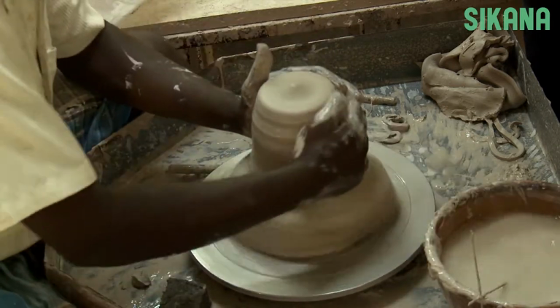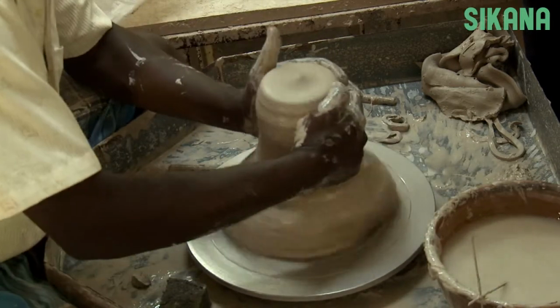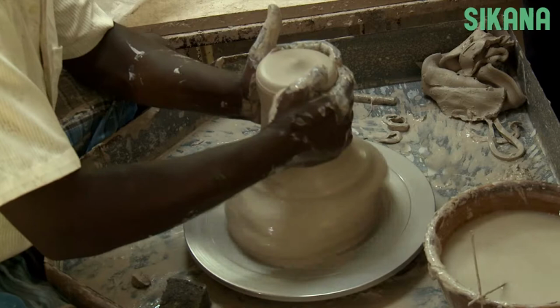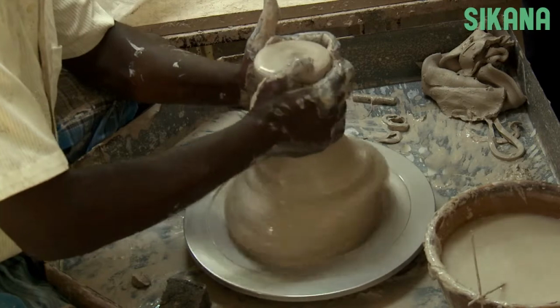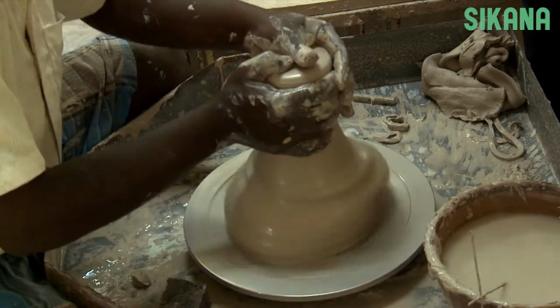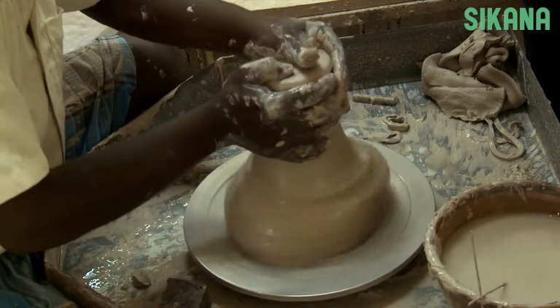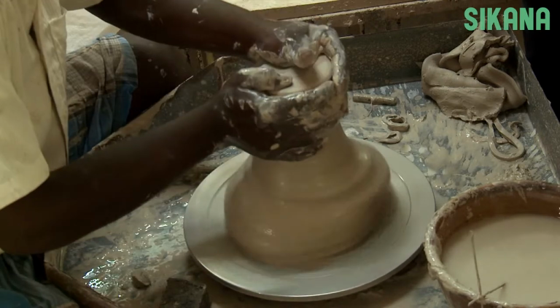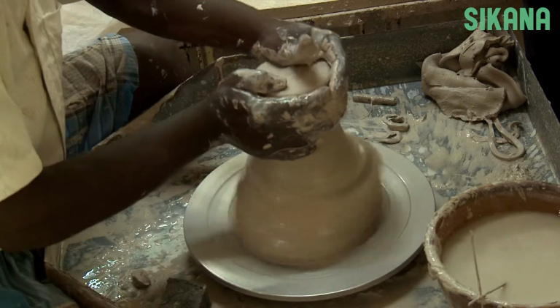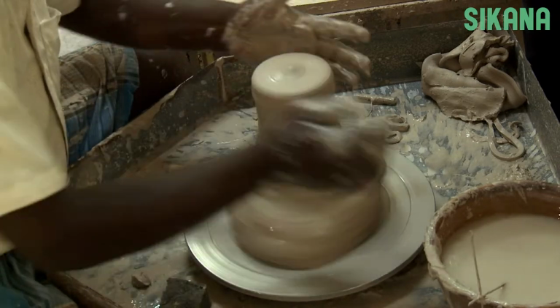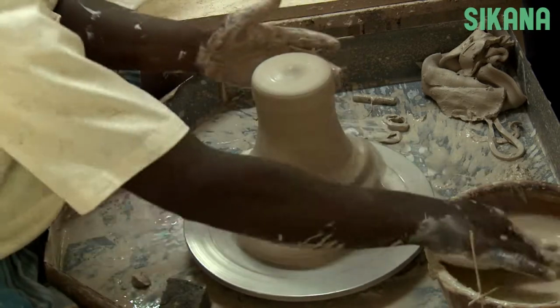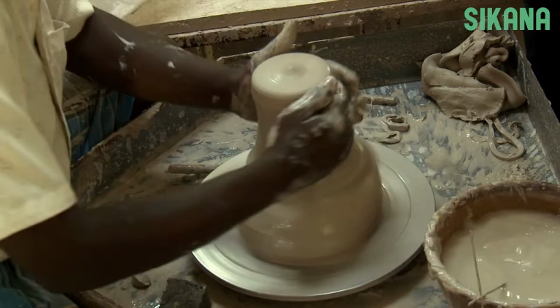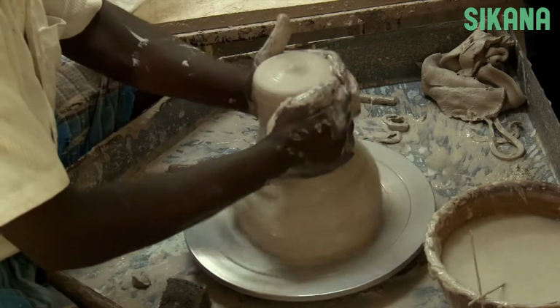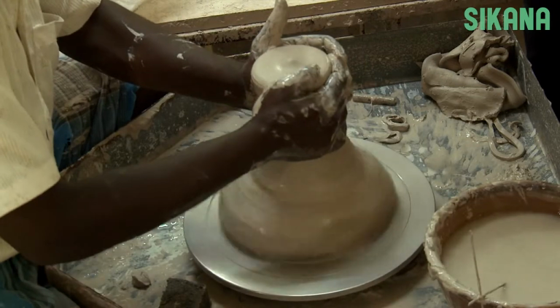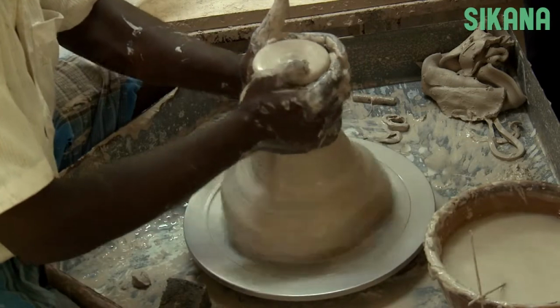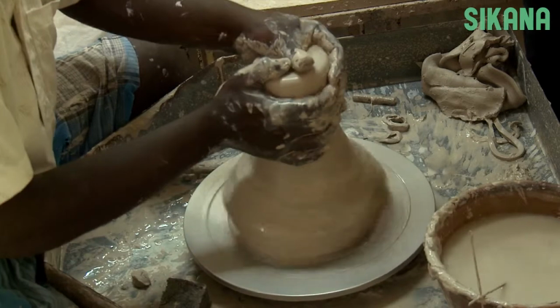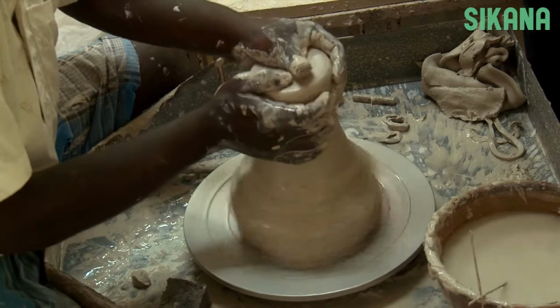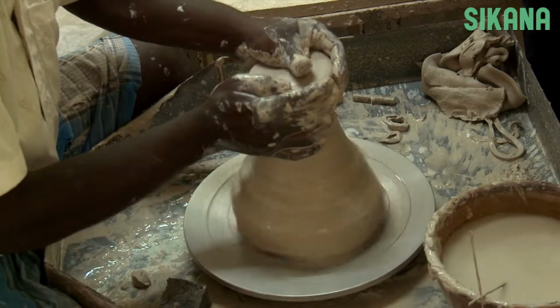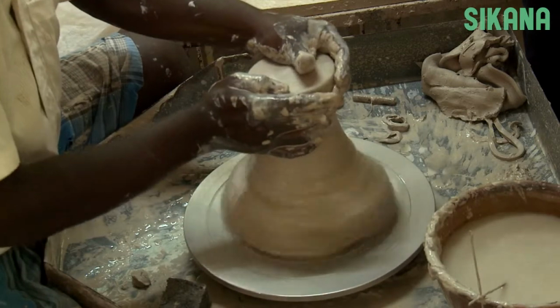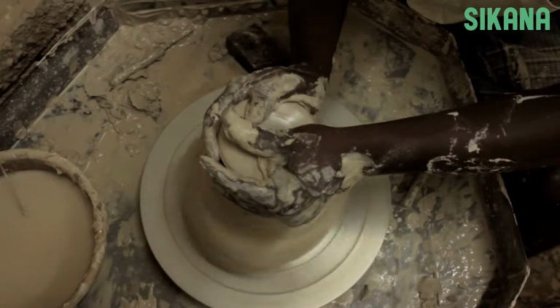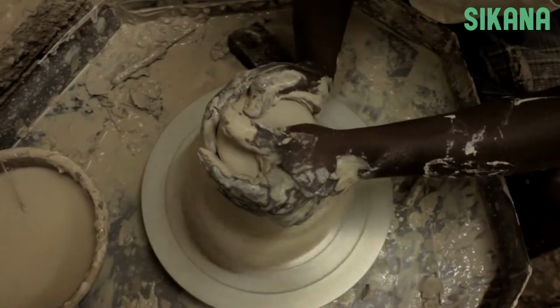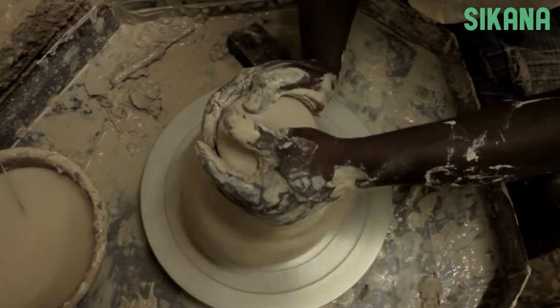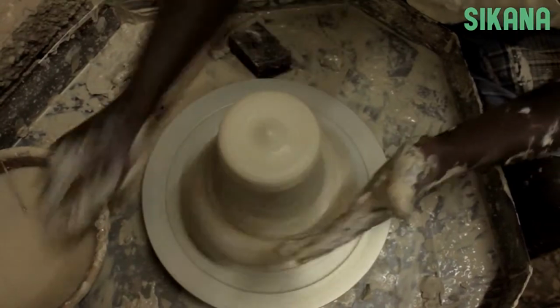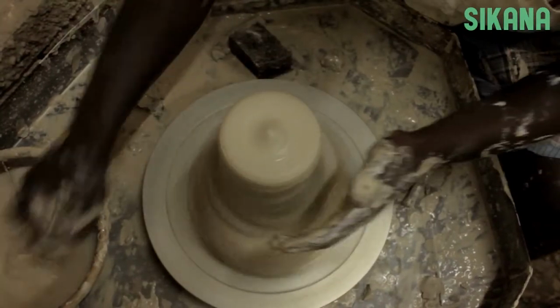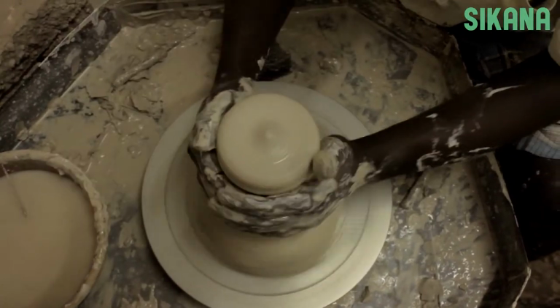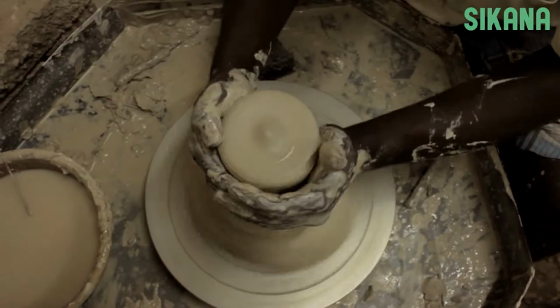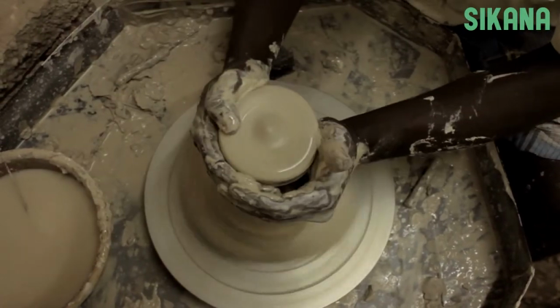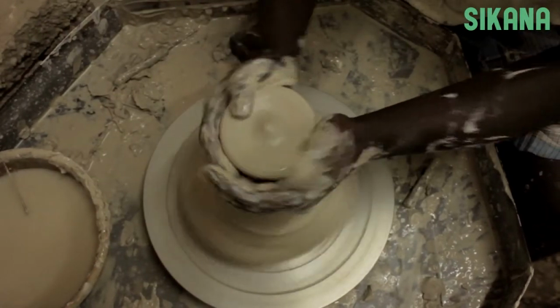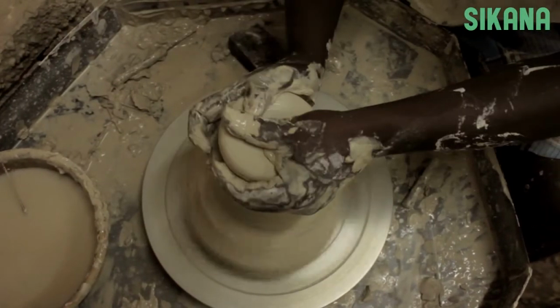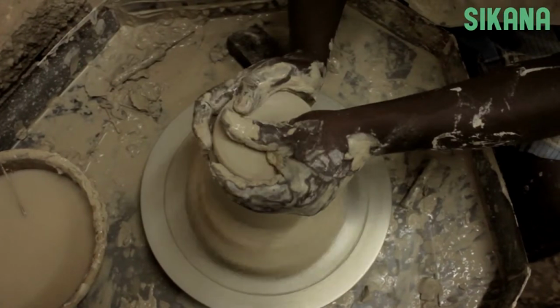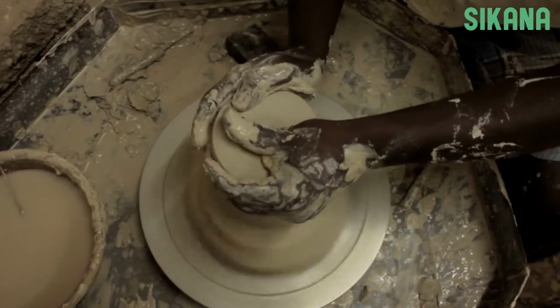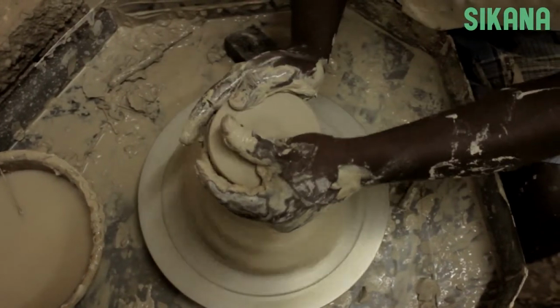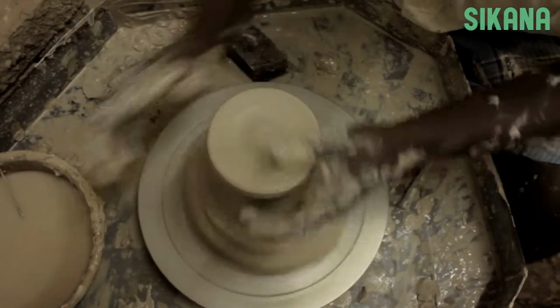Begin by putting the clay on the wheel. First, we have to center the clay. For this step, make sure to choose the right amount of clay for the piece you want to create.